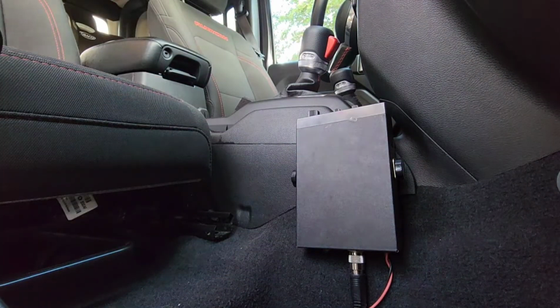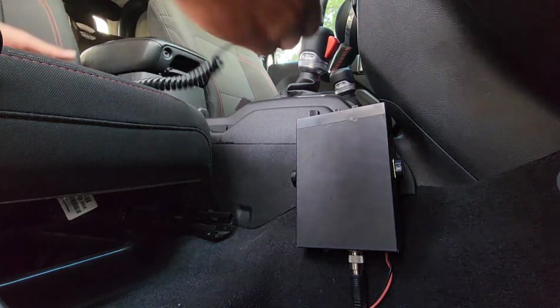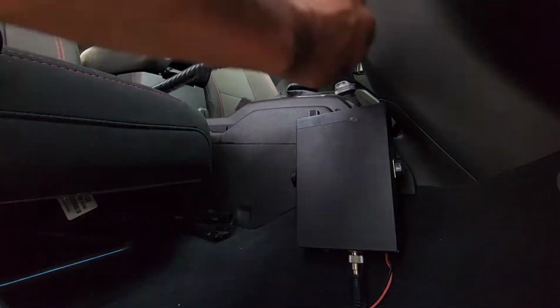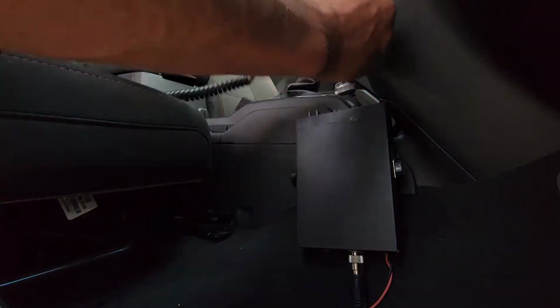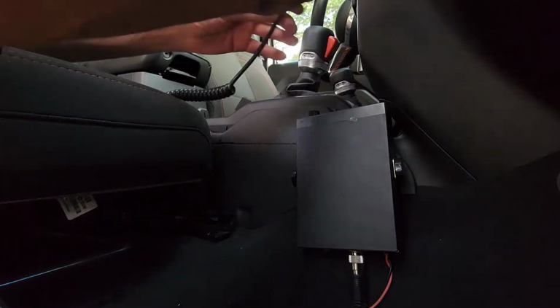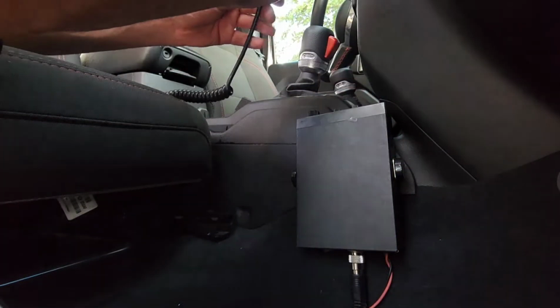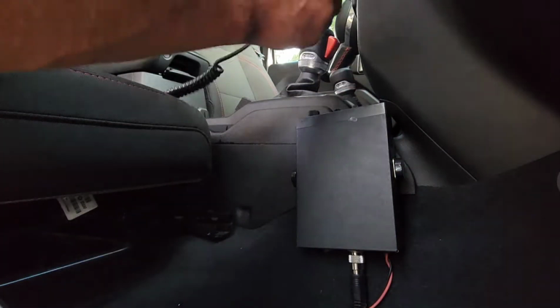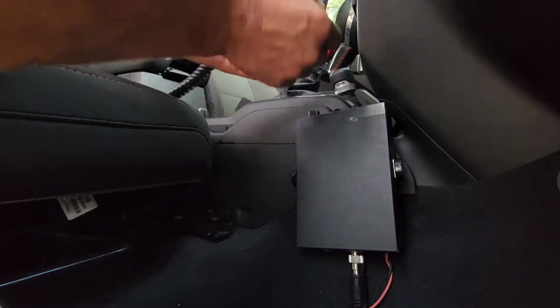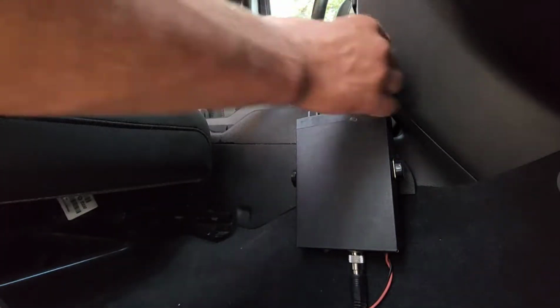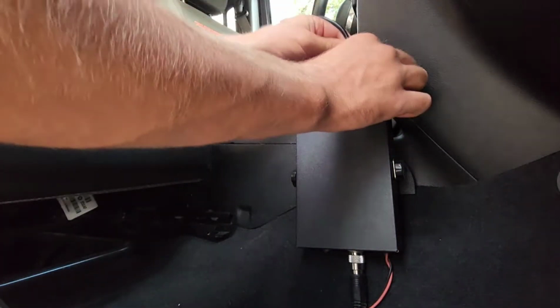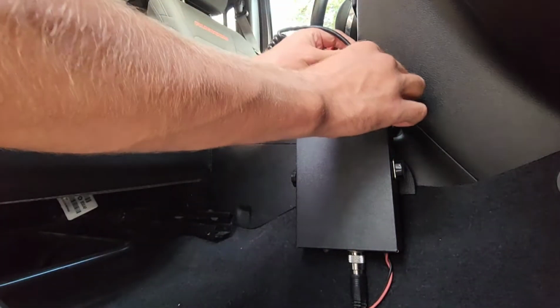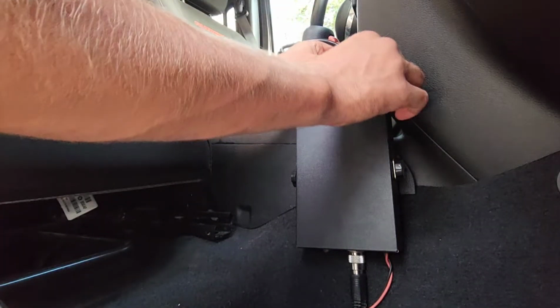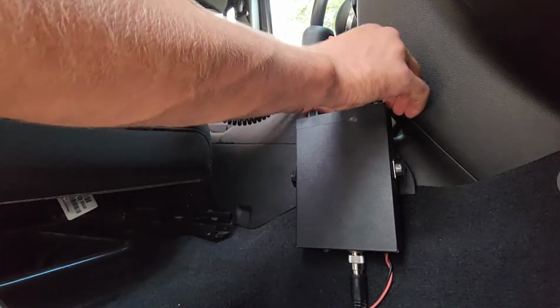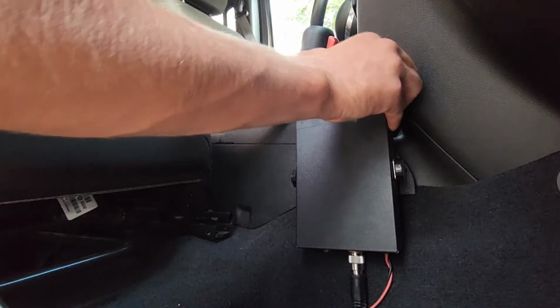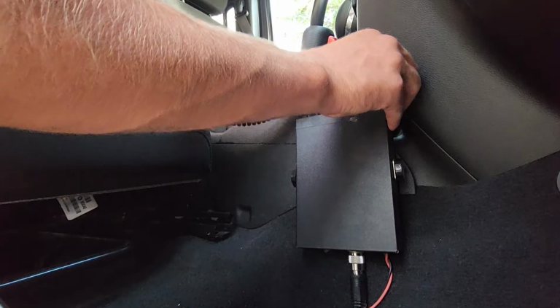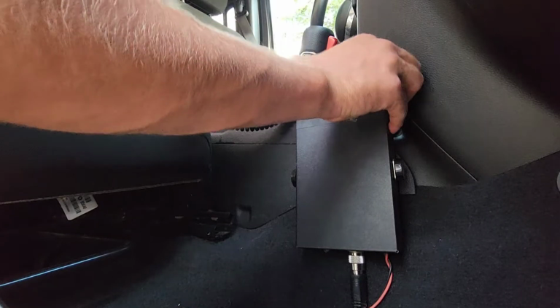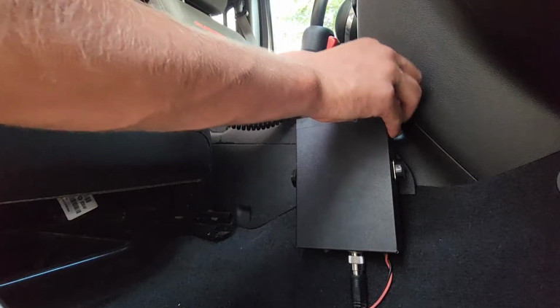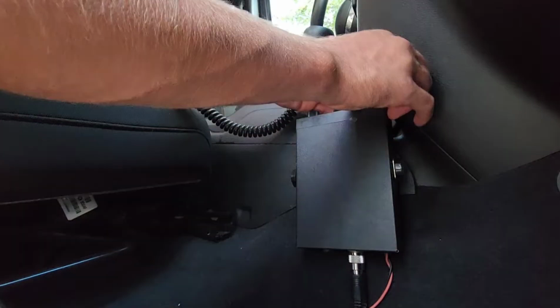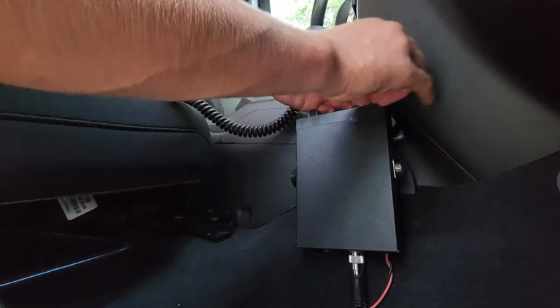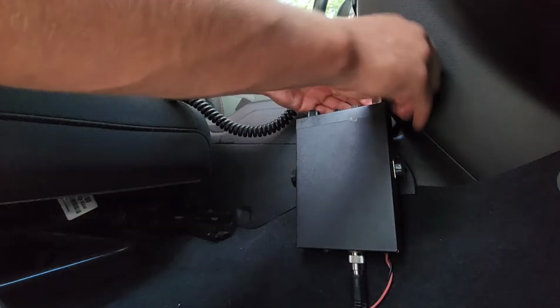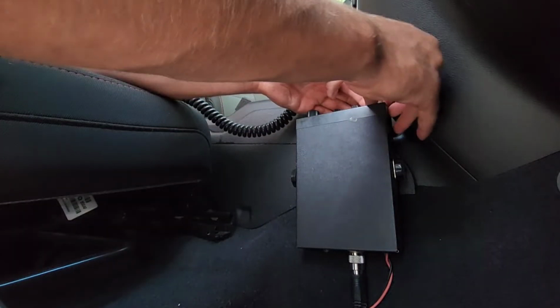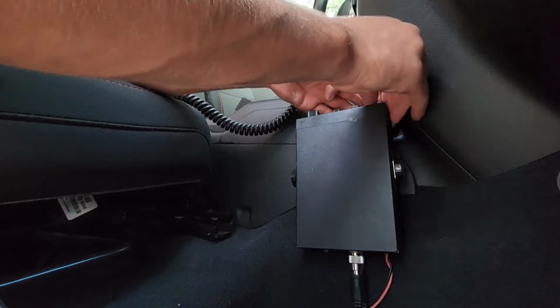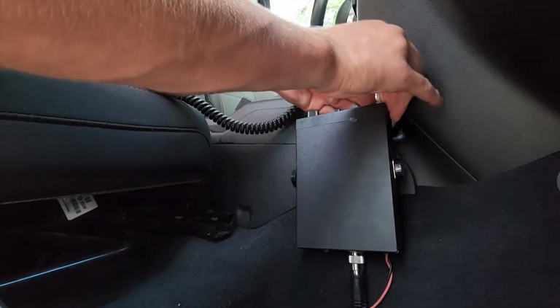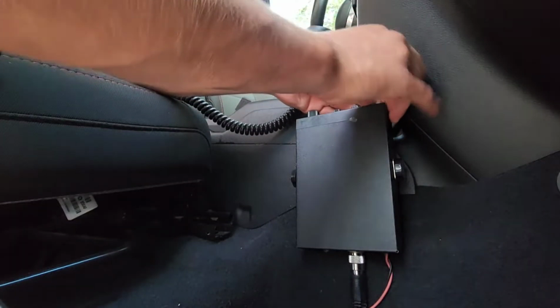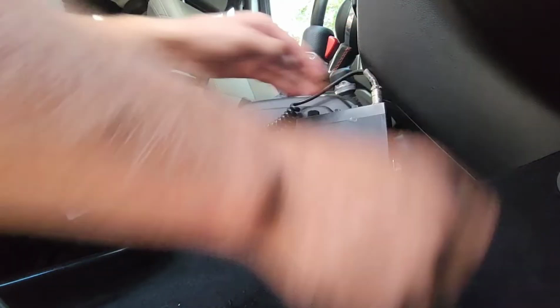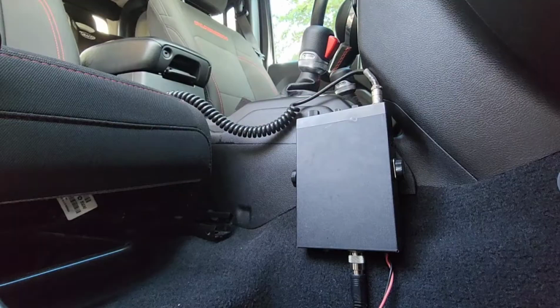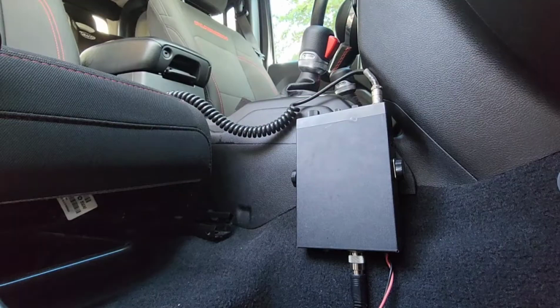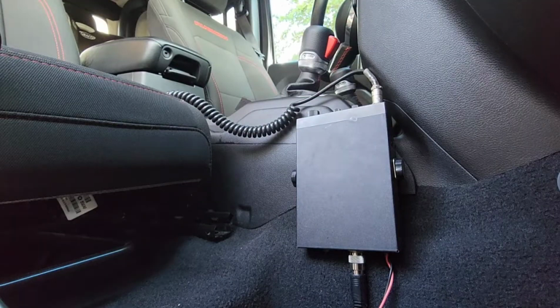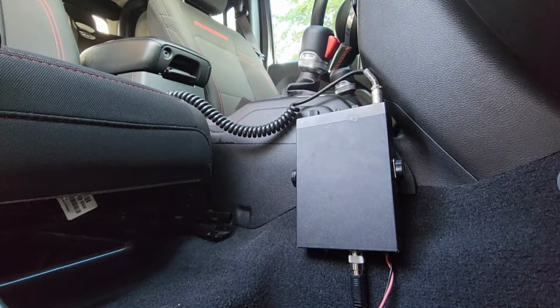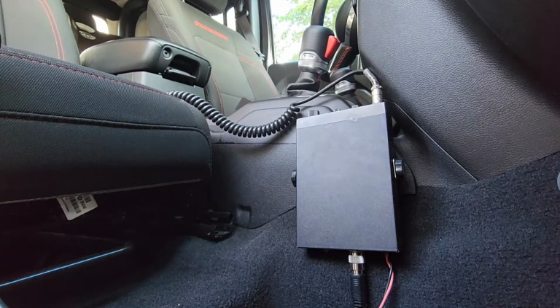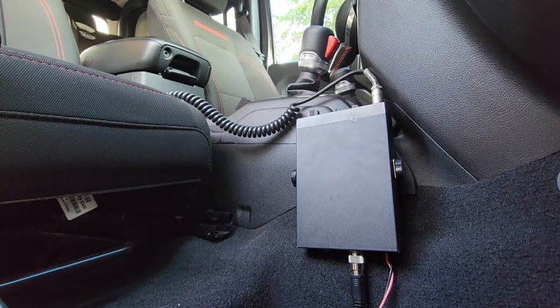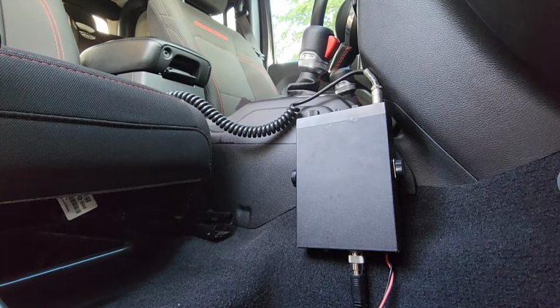Run your two bolts back into the CB — that's not going anywhere. Go ahead and add the mic too, just so you don't have to do that later. And that's it, your radio is installed.